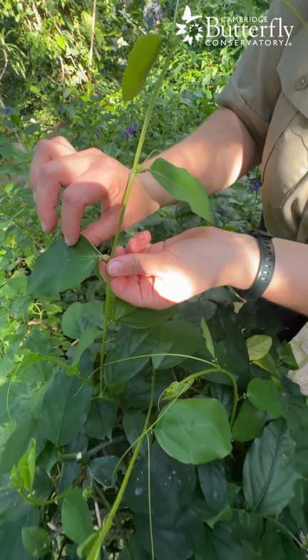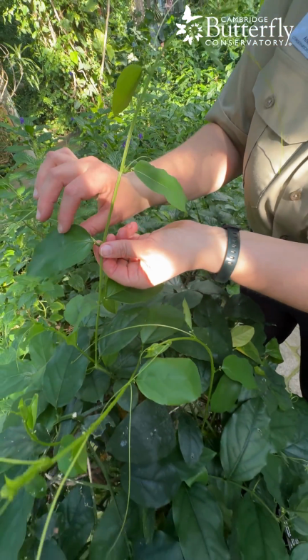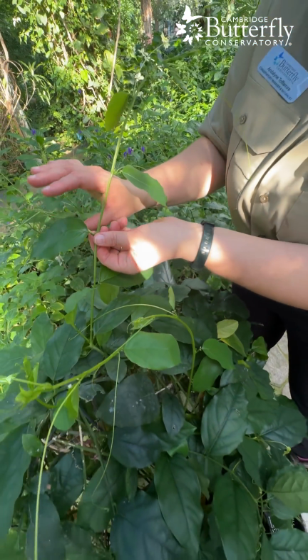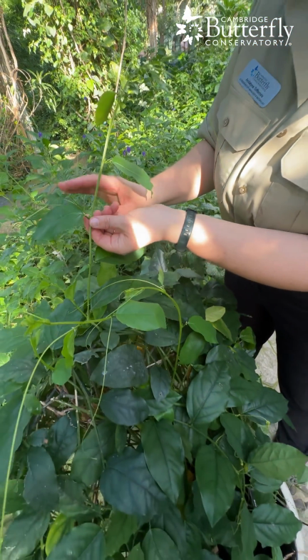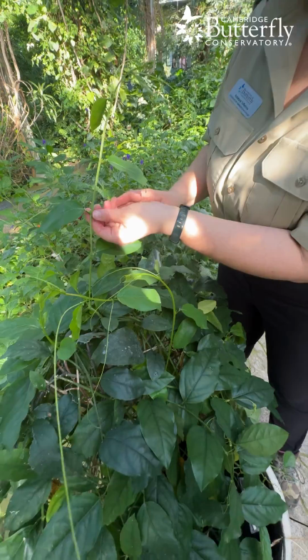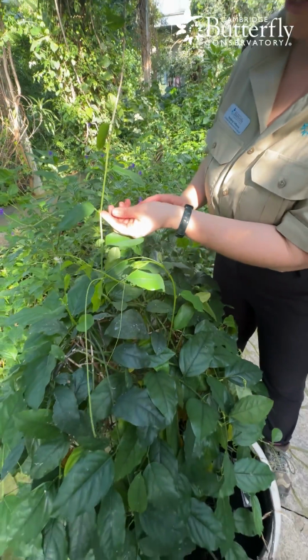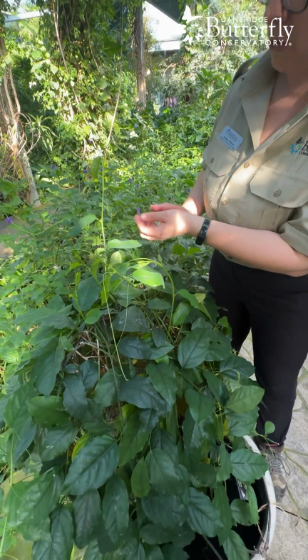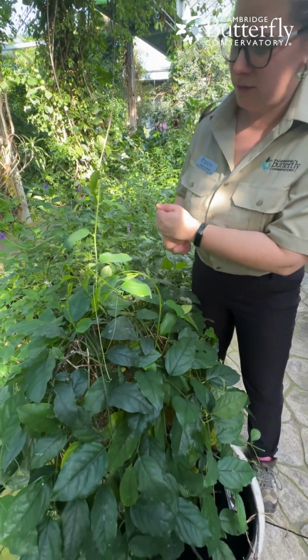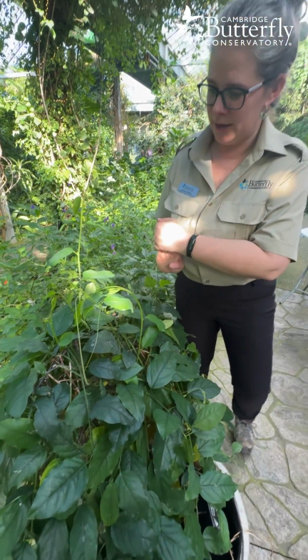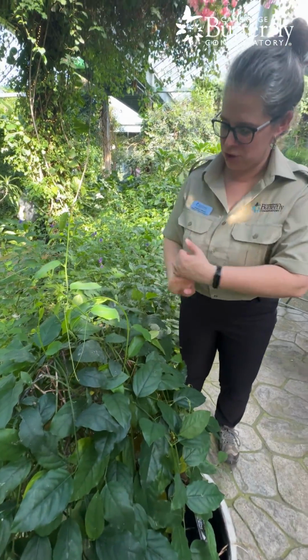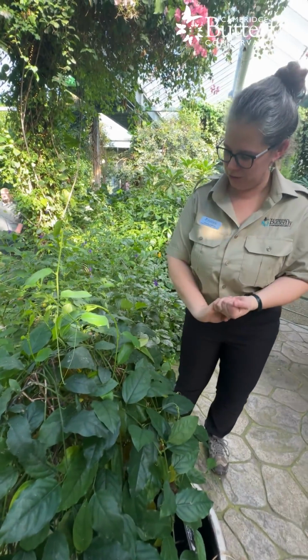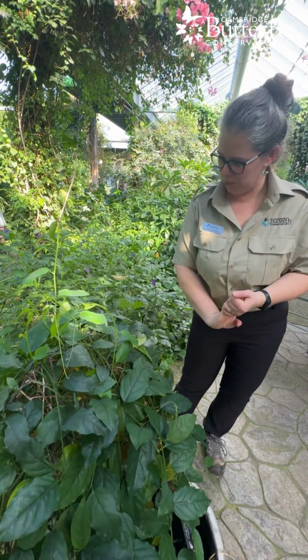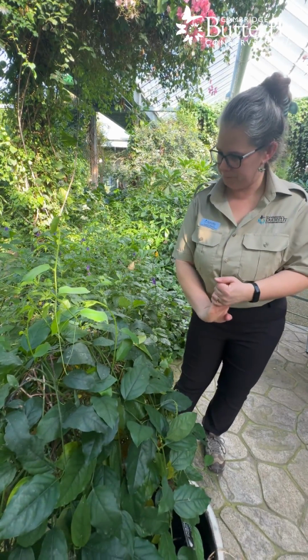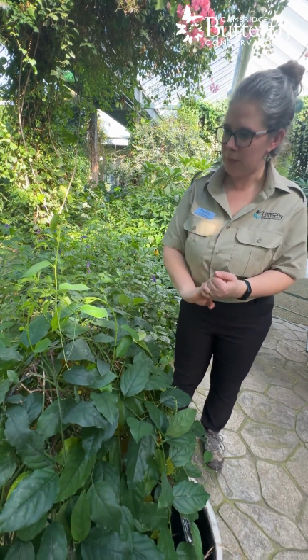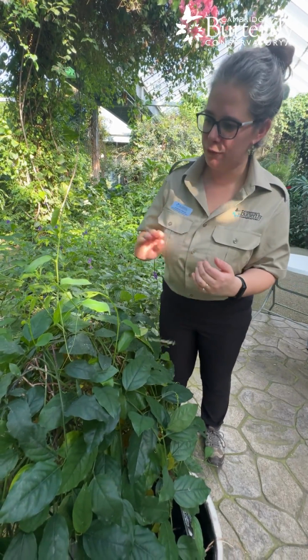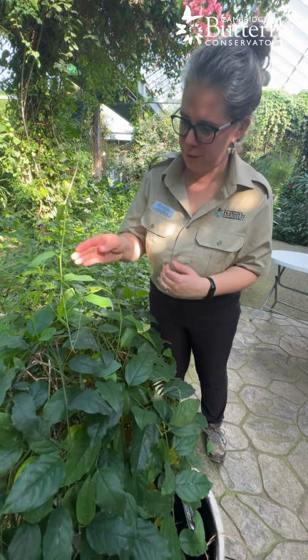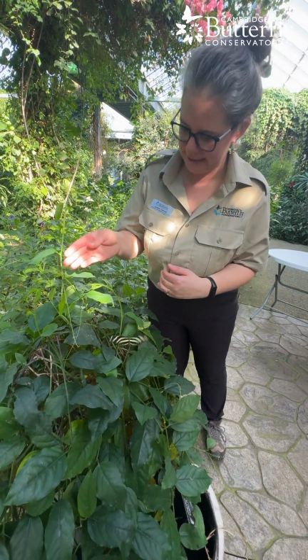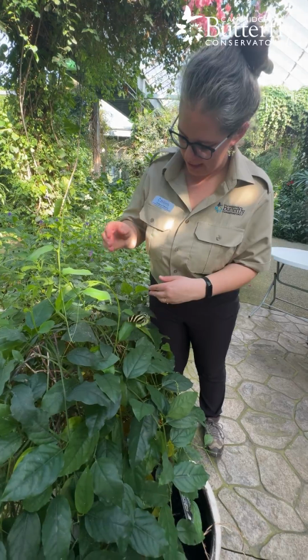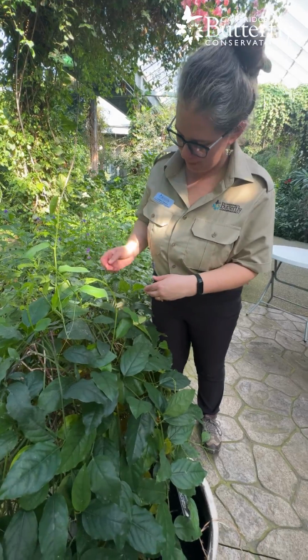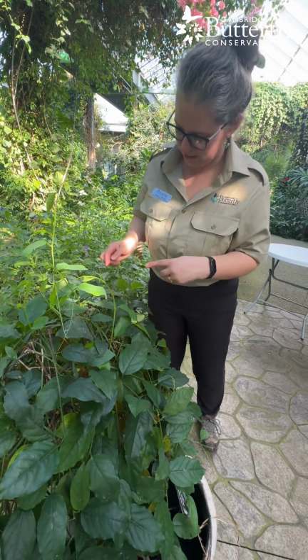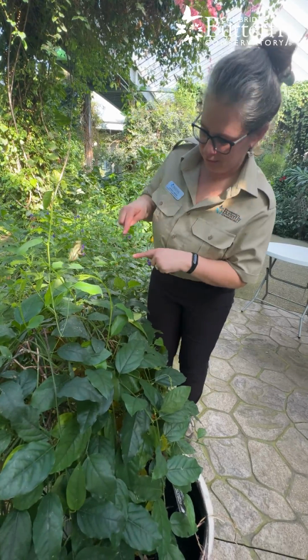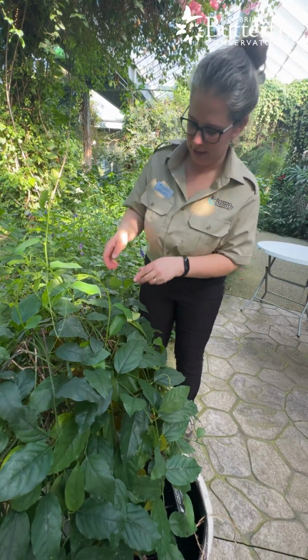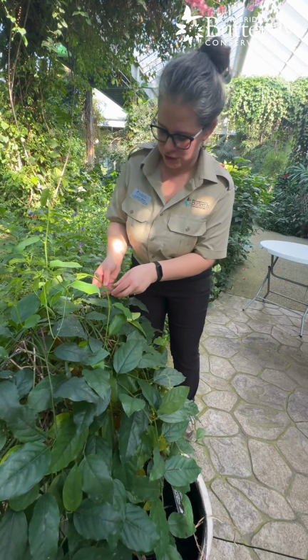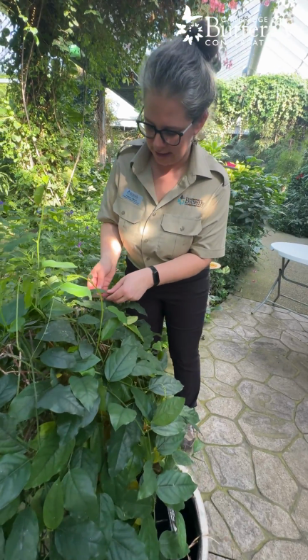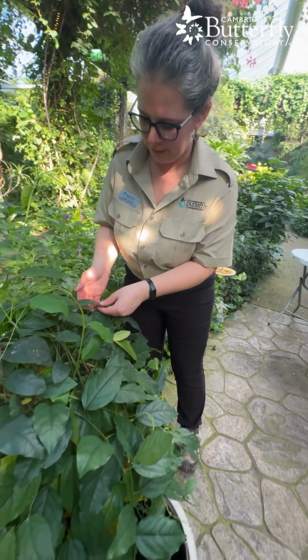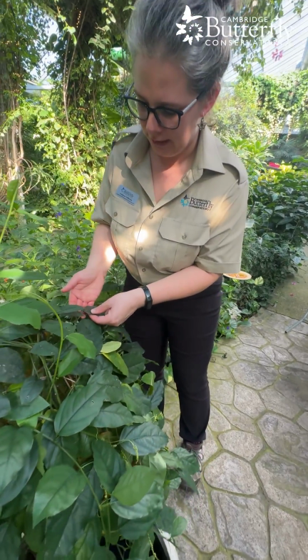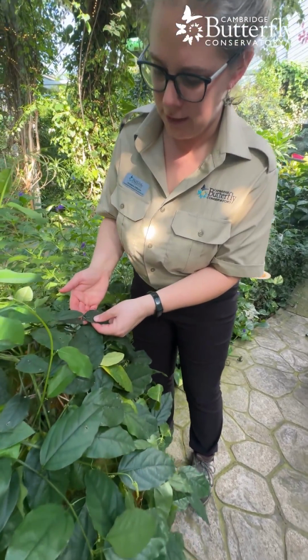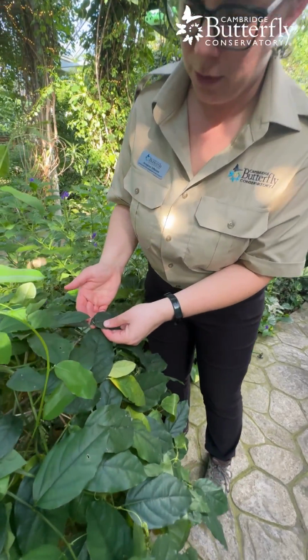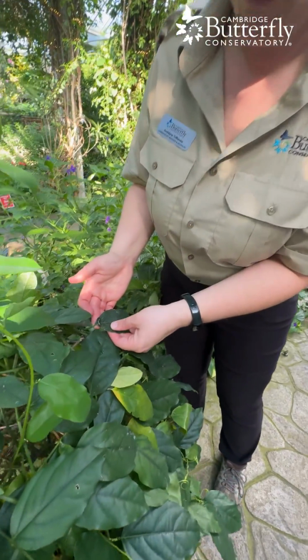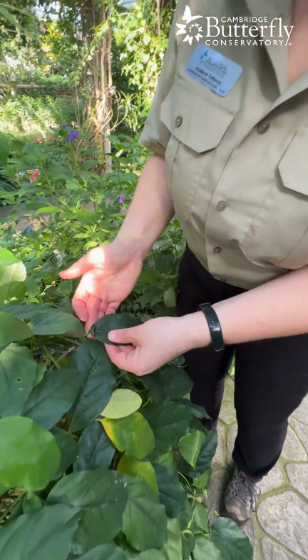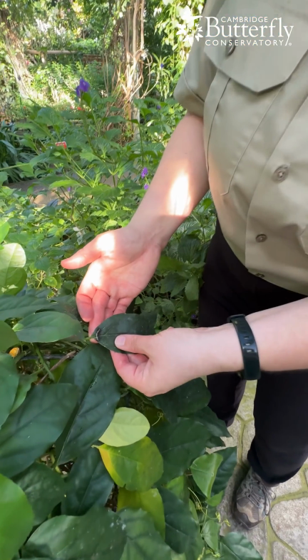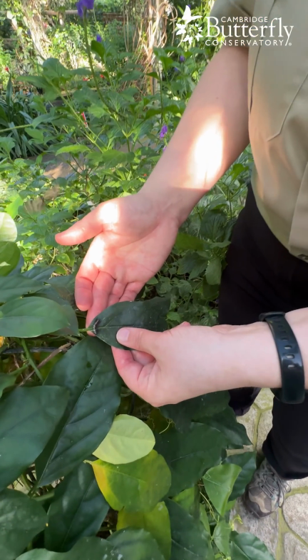The plant doesn't want little caterpillars chewing it up, so it tries to fool the butterflies into thinking there's already eggs there and she should leave them alone. After a few days, out of that egg hatches a caterpillar, and here's one on this leaf — this one is almost full grown.